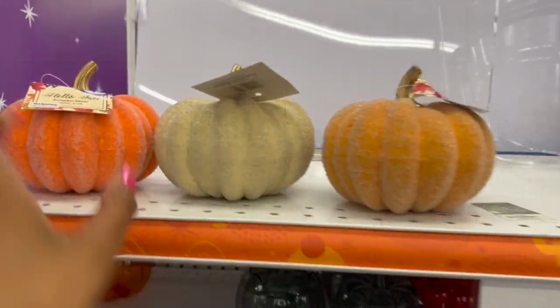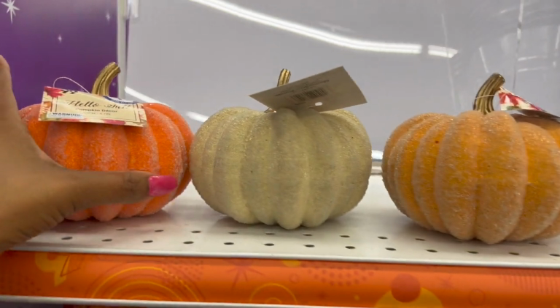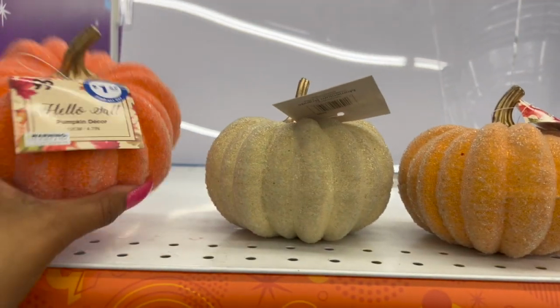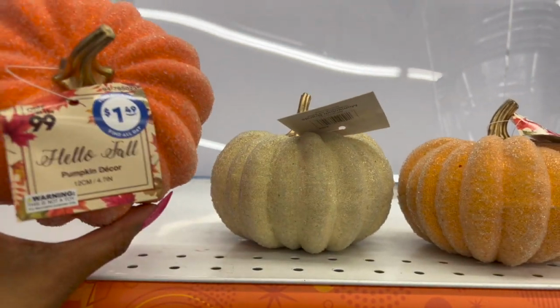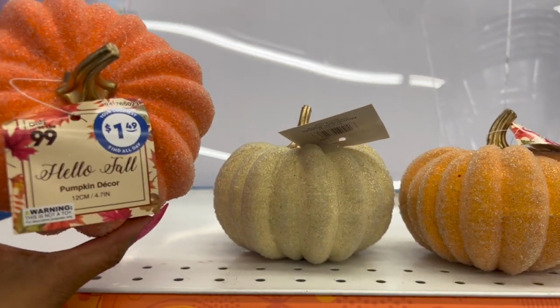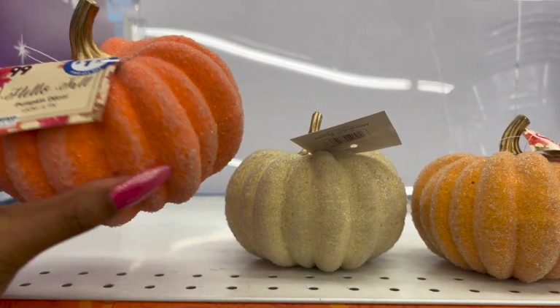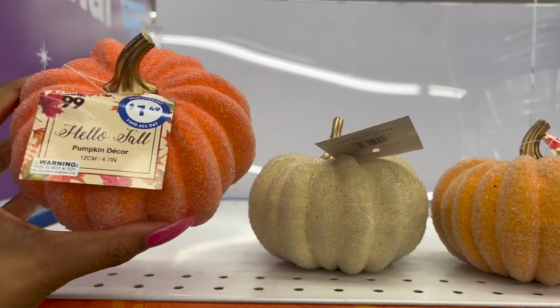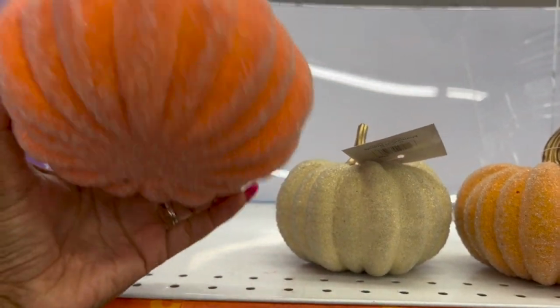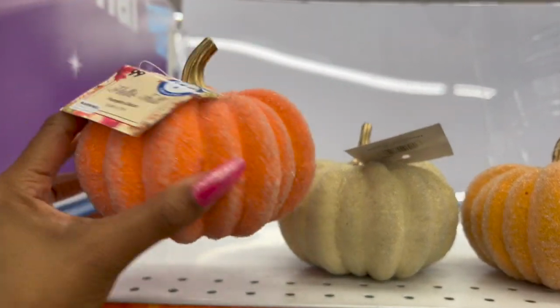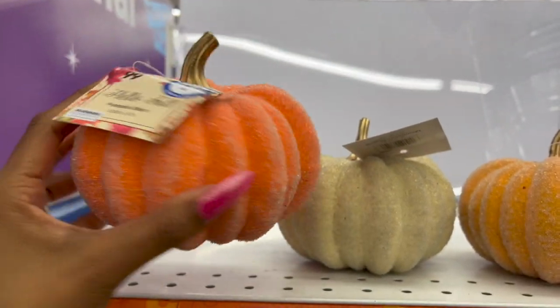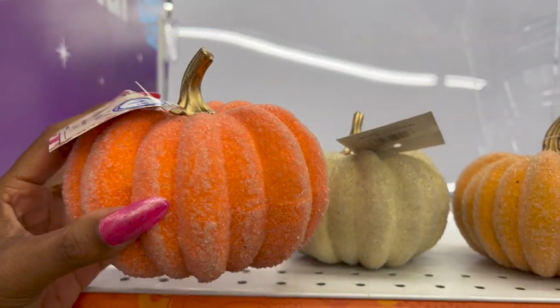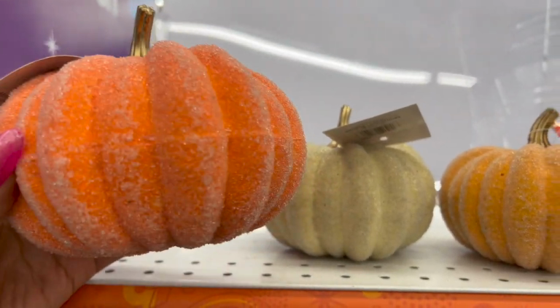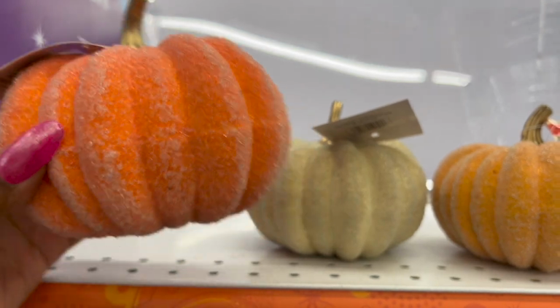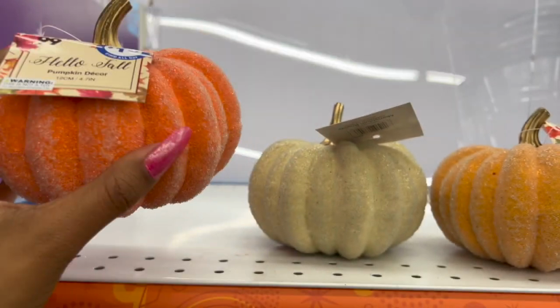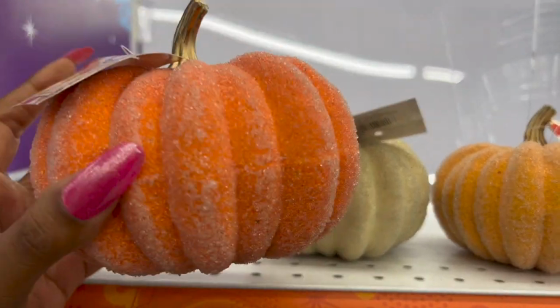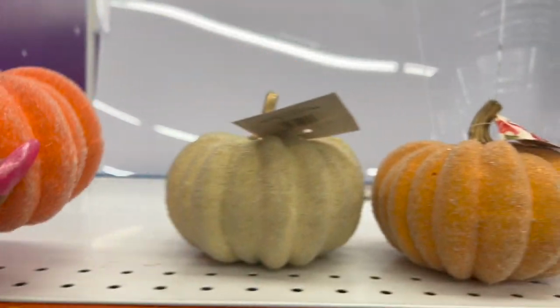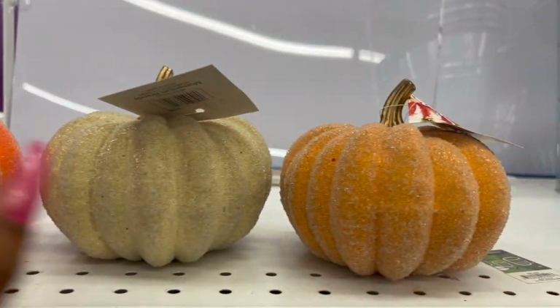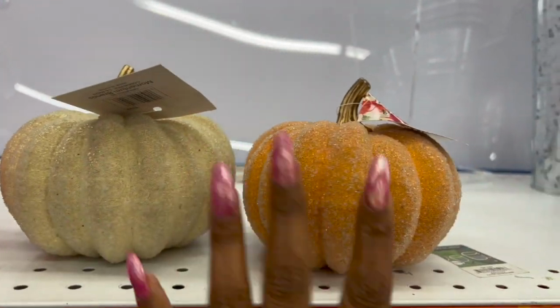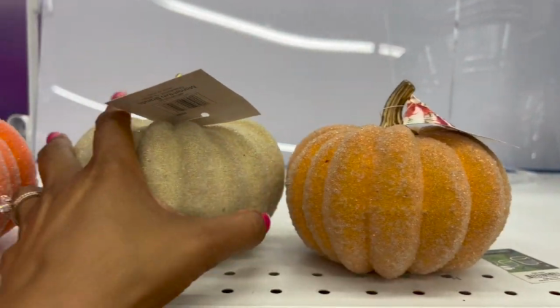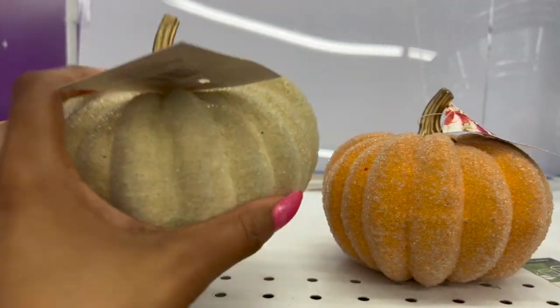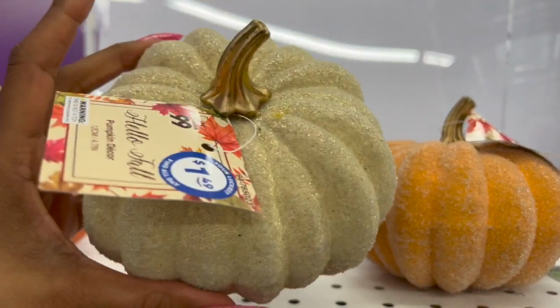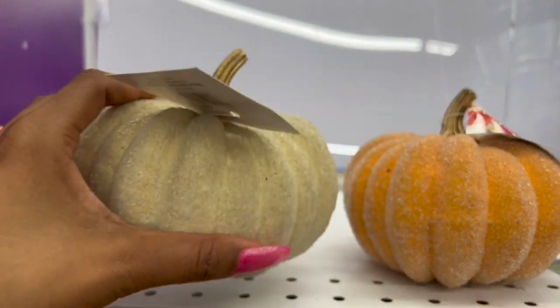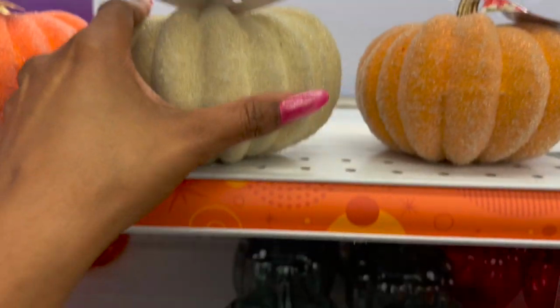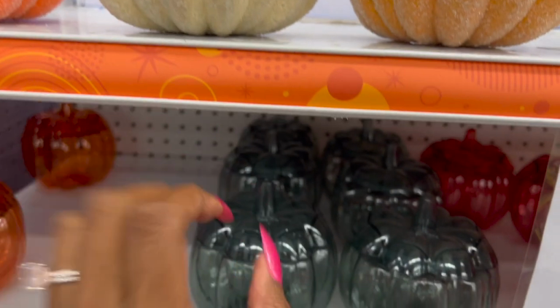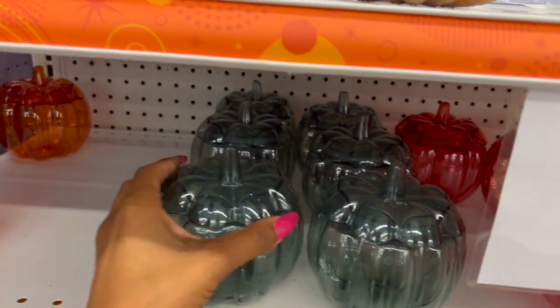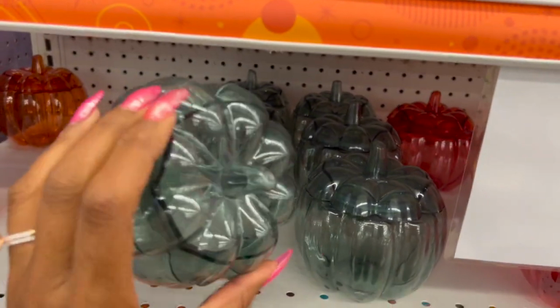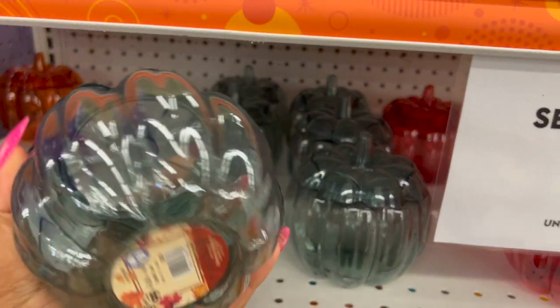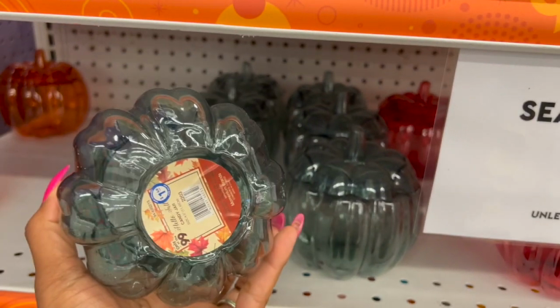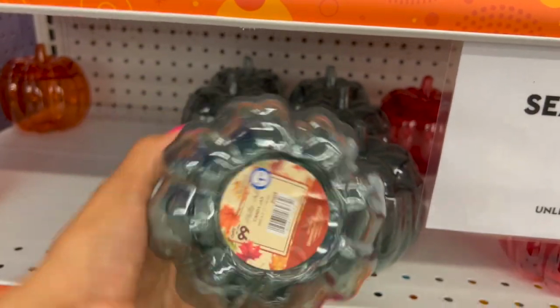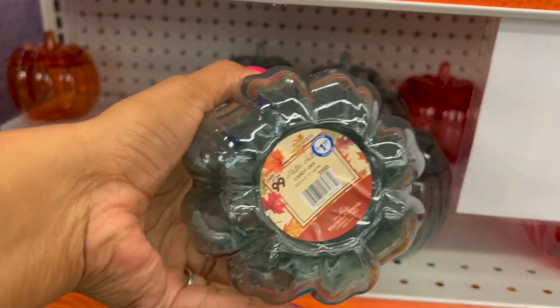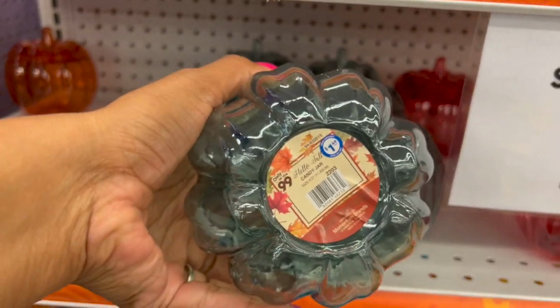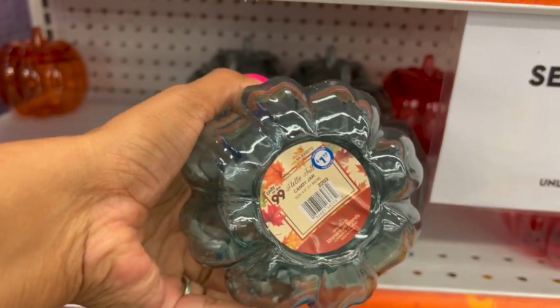The first thing I'm seeing in fall is these beautiful pumpkin decor pieces — $1.49. Look at how pretty they are: a darker orange, a light orange, and a cream. I also like these — they're really cute for 99 cents. Oh wait, these aren't 99 cents — these are a candy jar for $1.49.